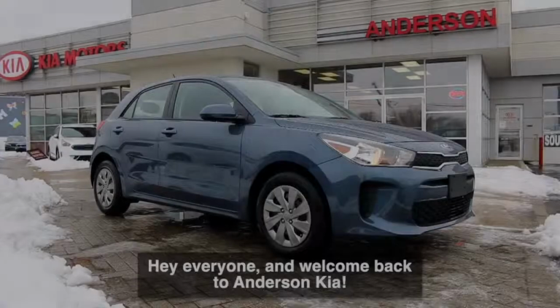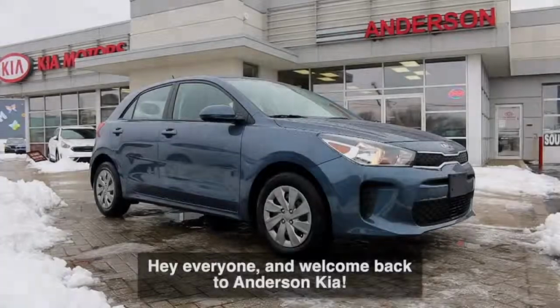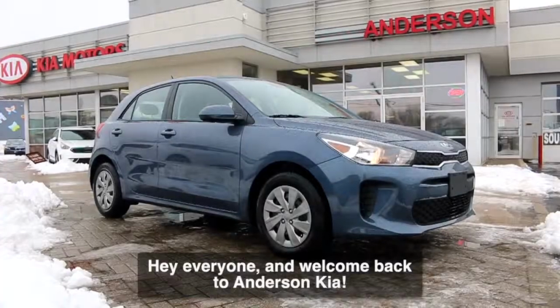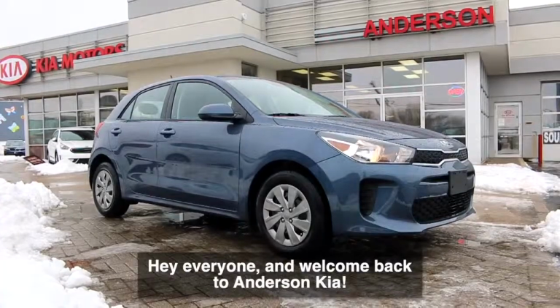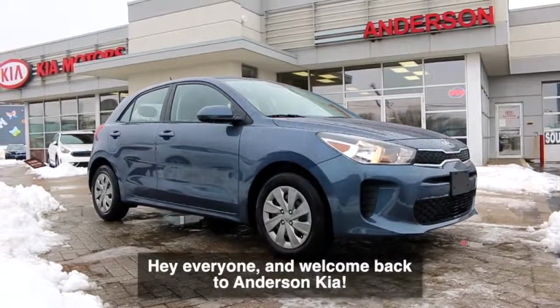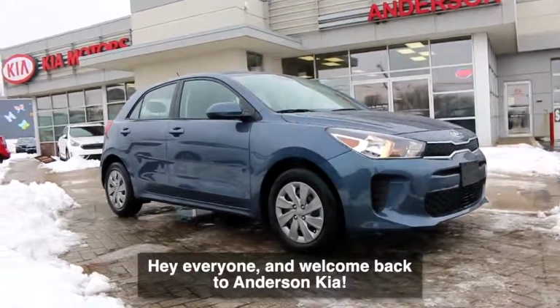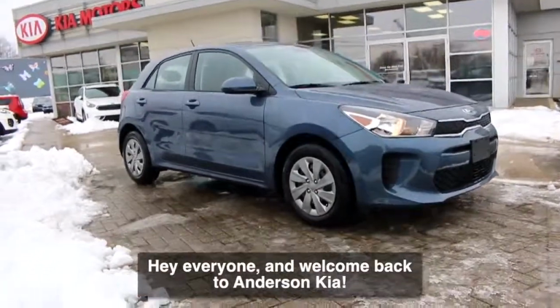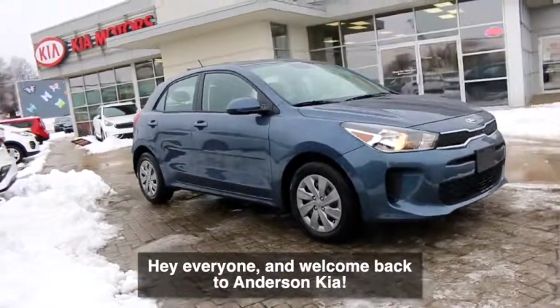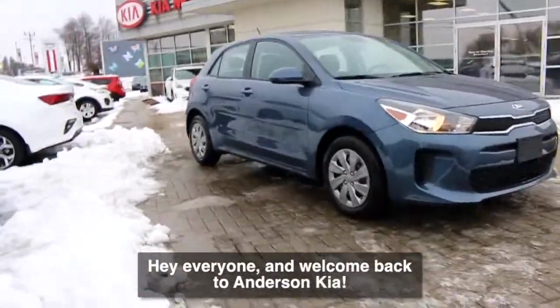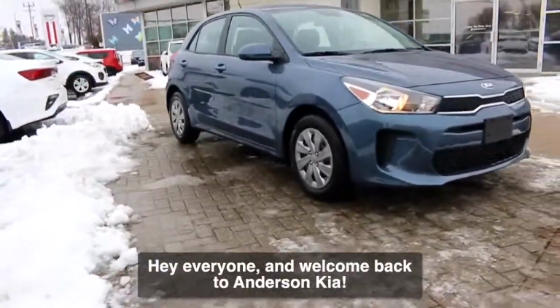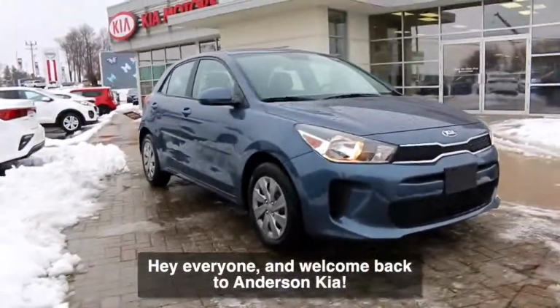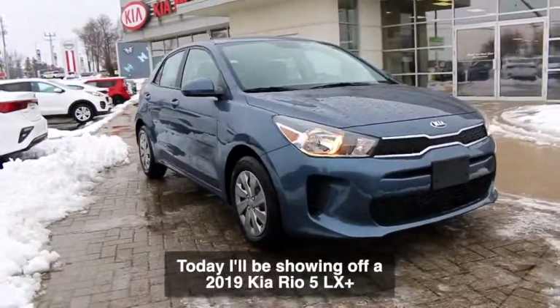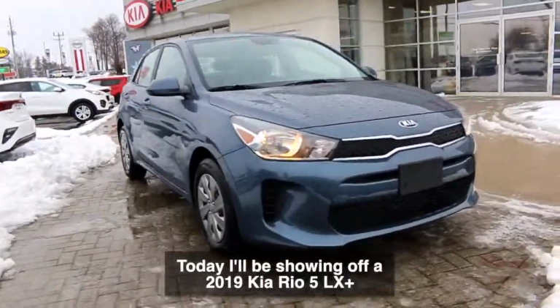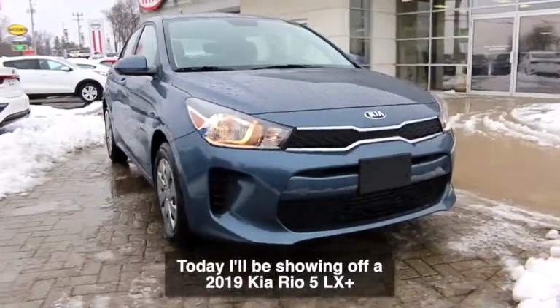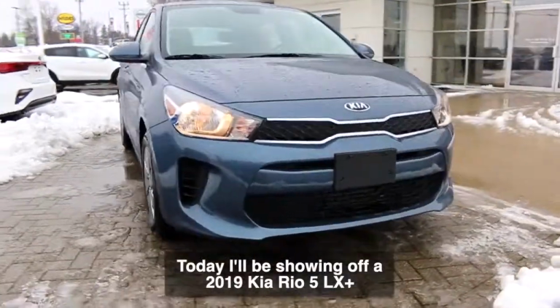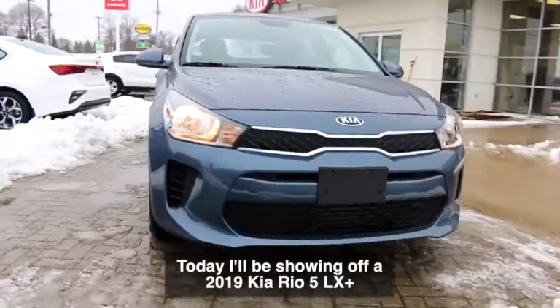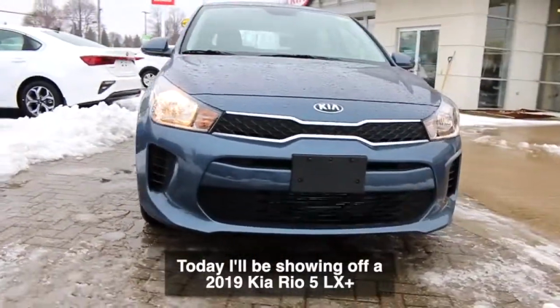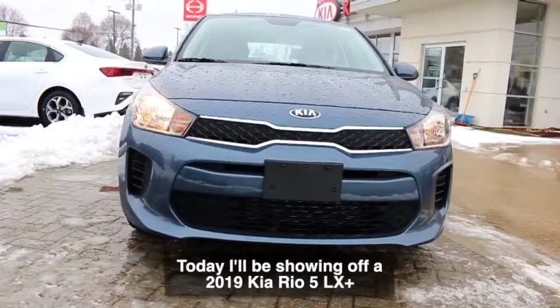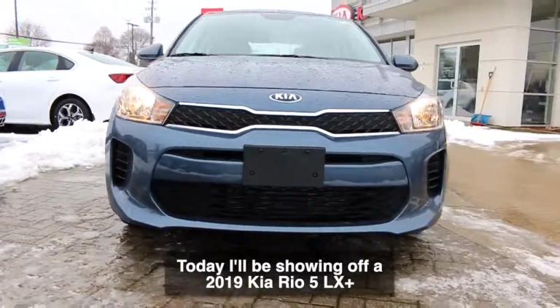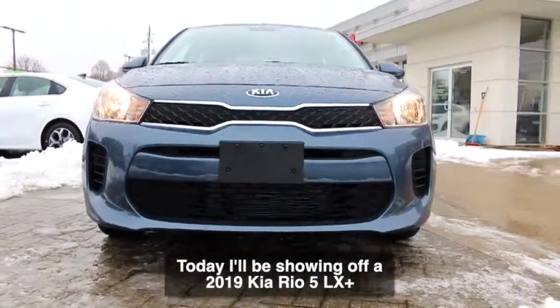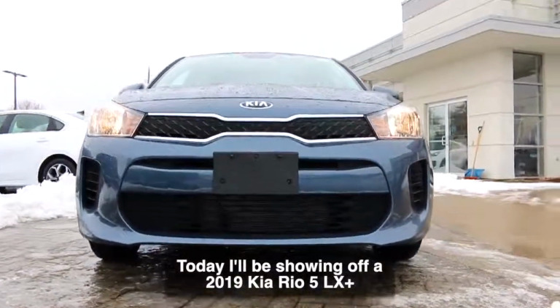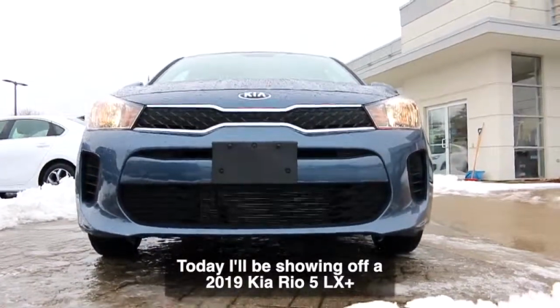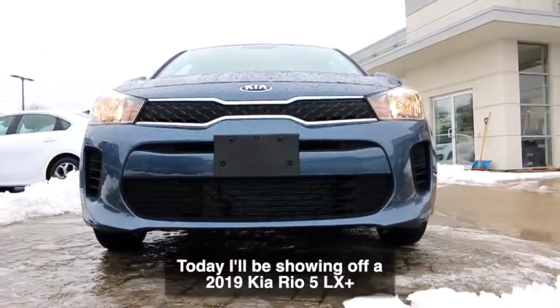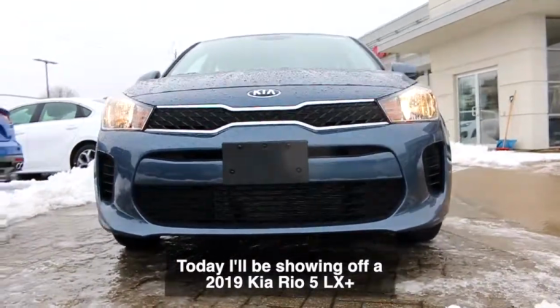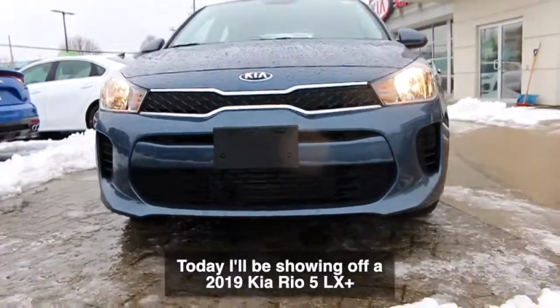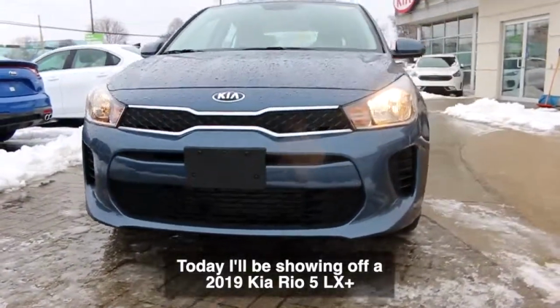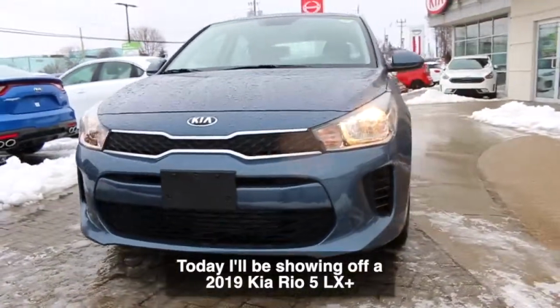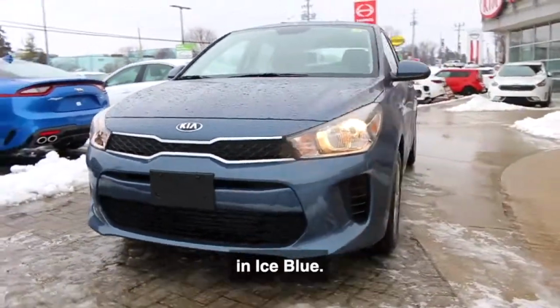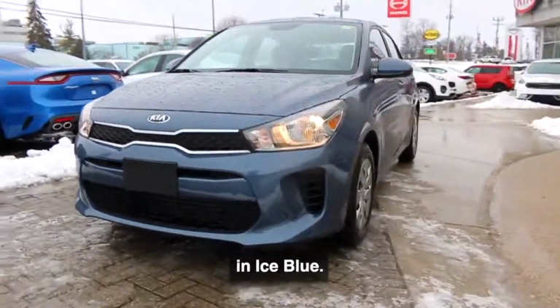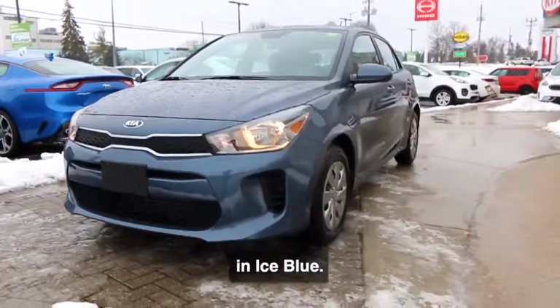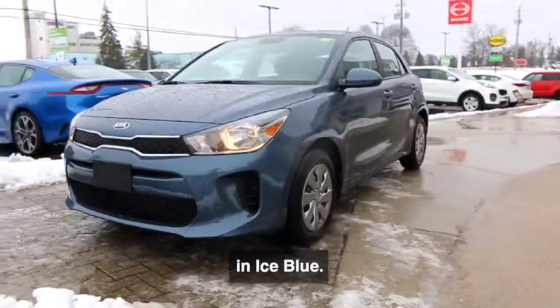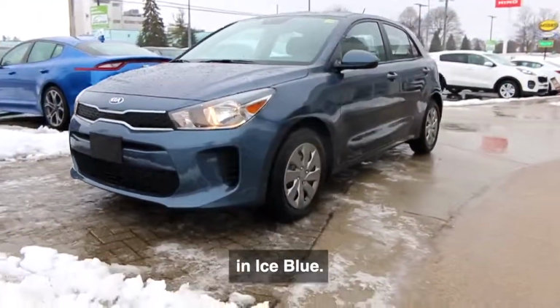Hey everyone and welcome back to Anderson Kia. Today I'll be showing off a 2019 Kia Rio 5 LX Plus in ice blue.